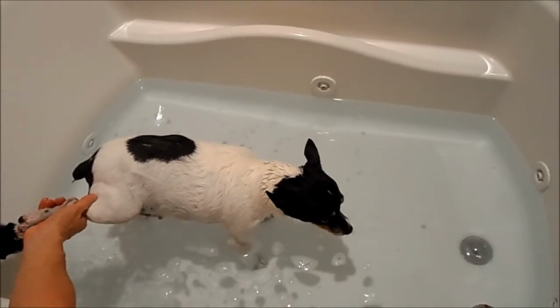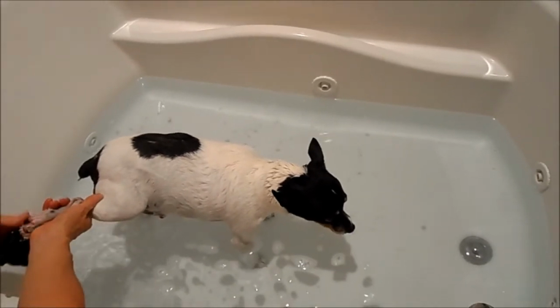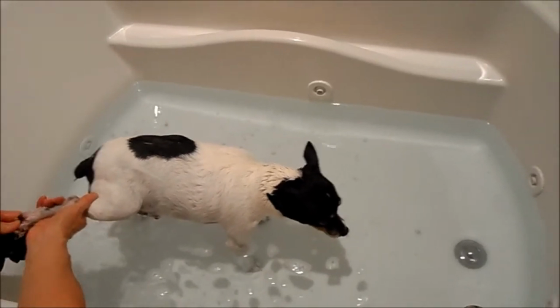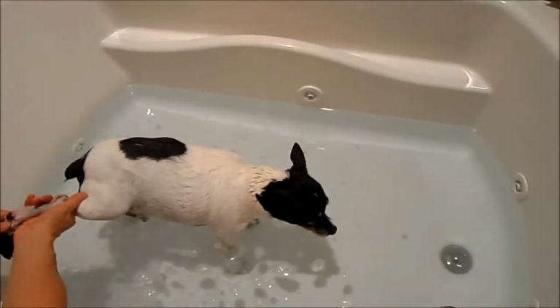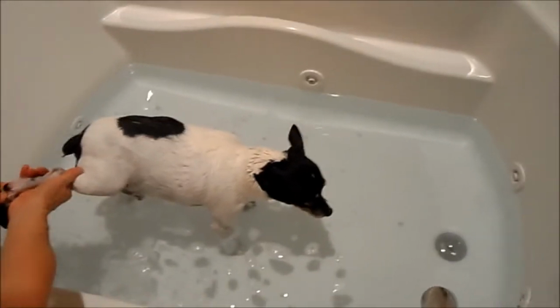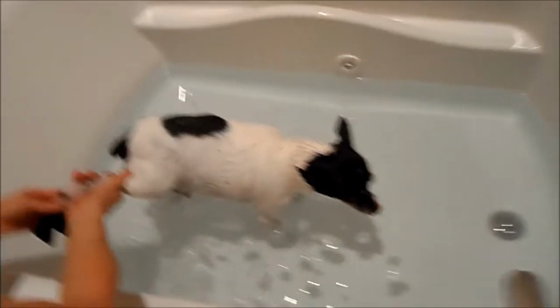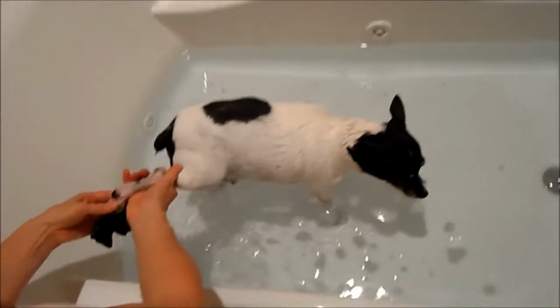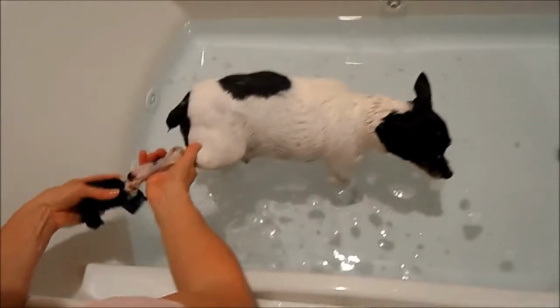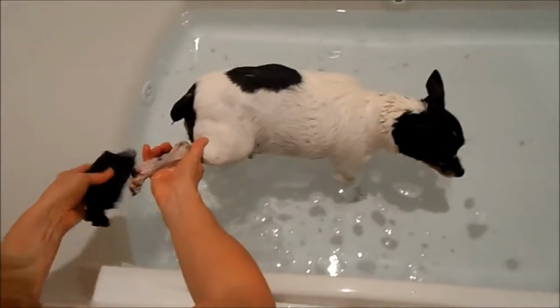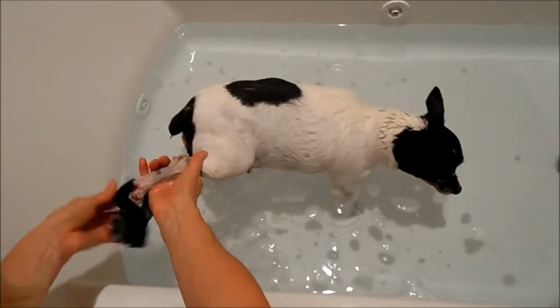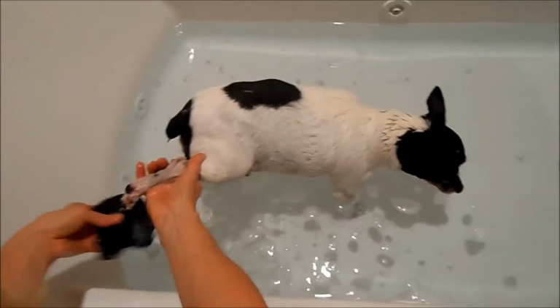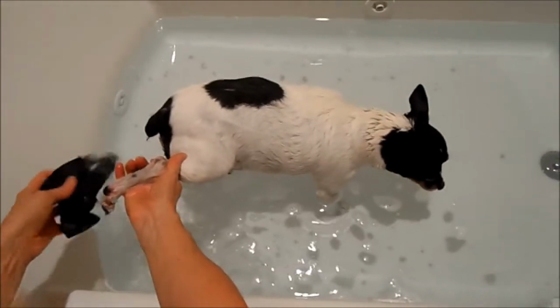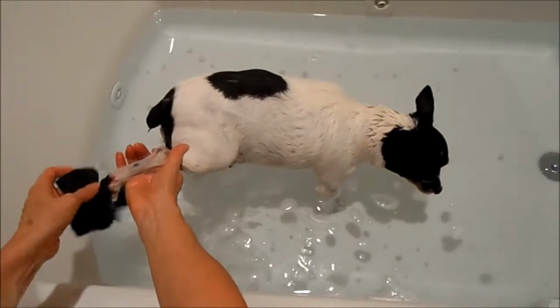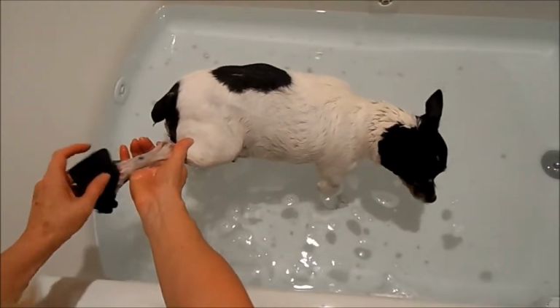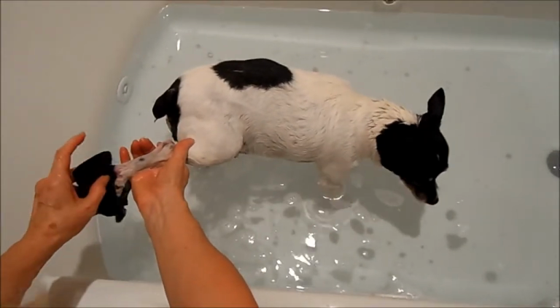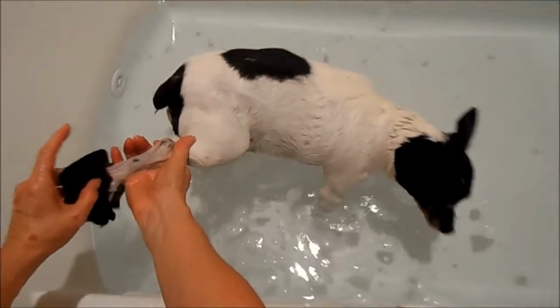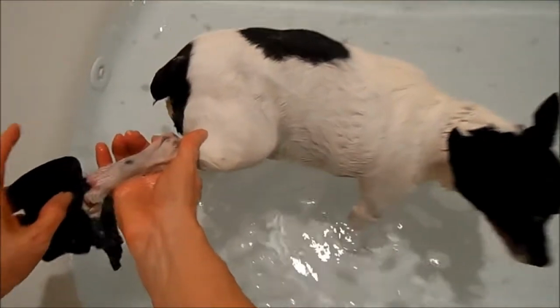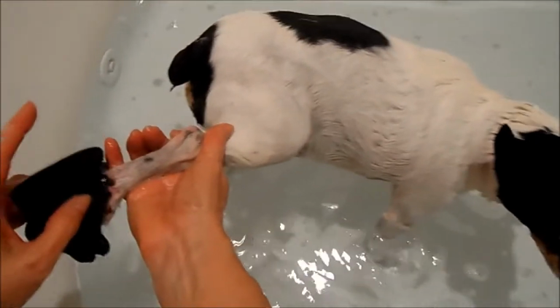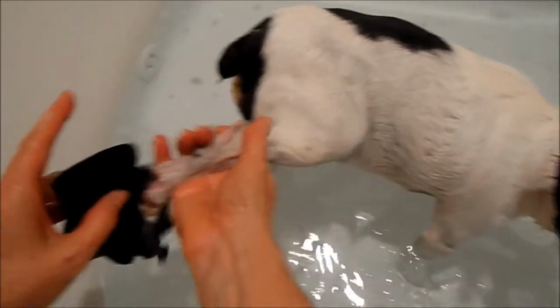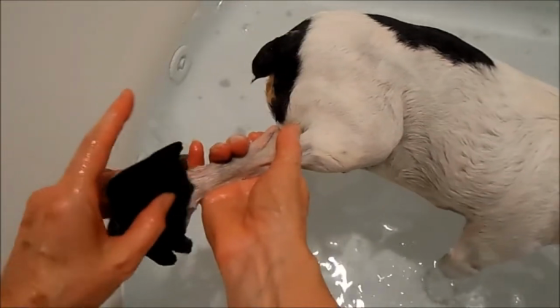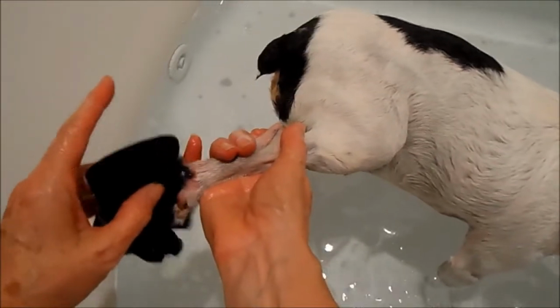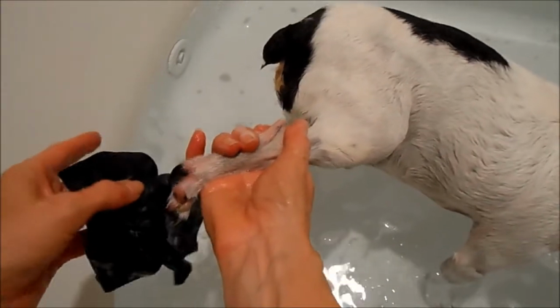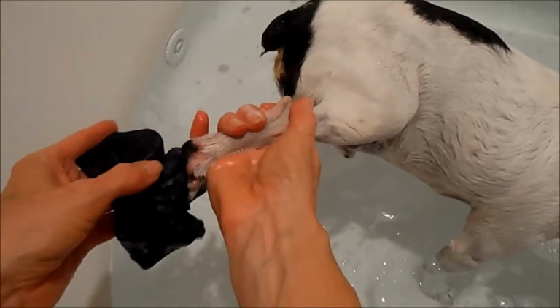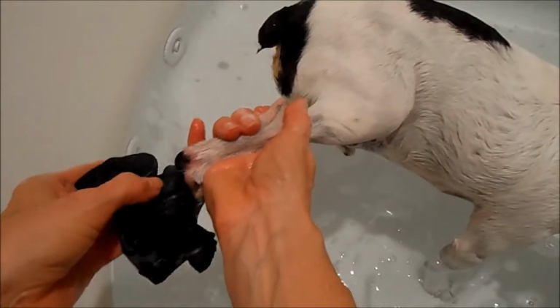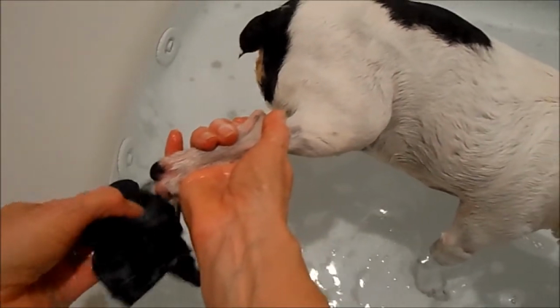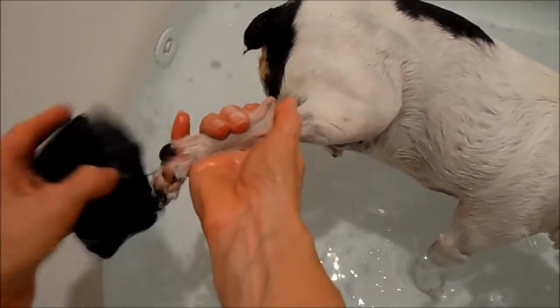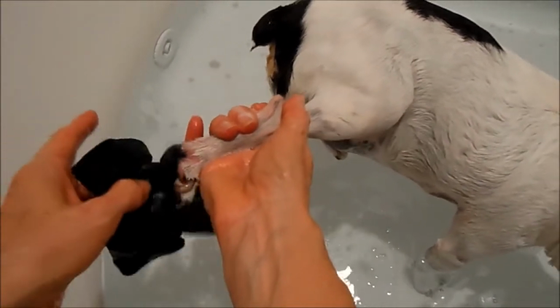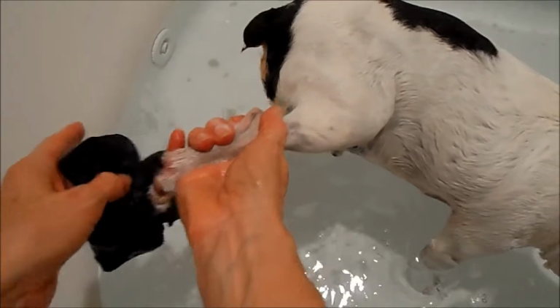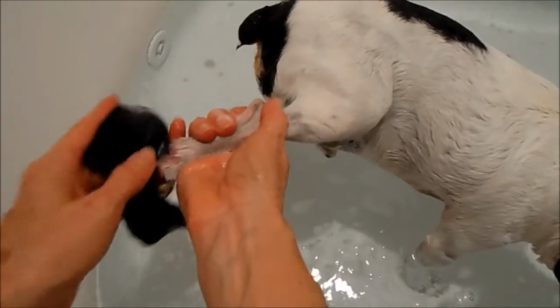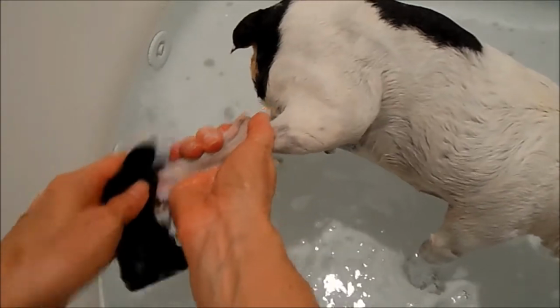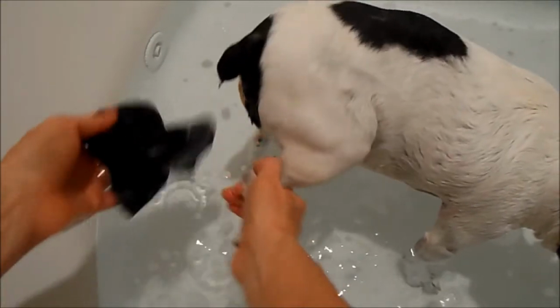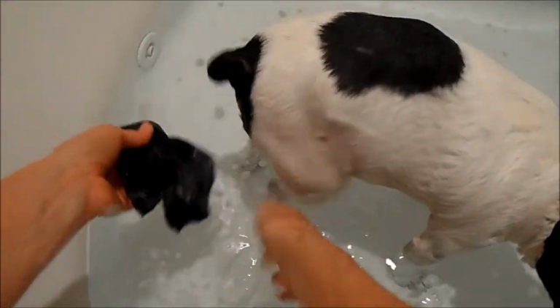On the feet, make sure that you're getting in between the little pads, because that area gets real sore, so you want to make sure that you're cleaning it well.